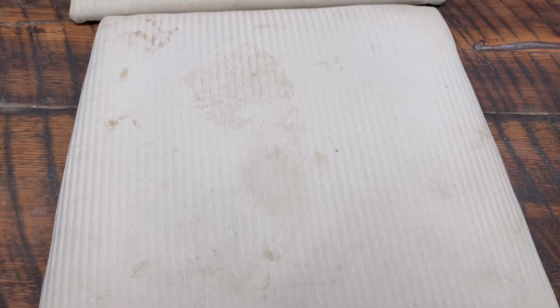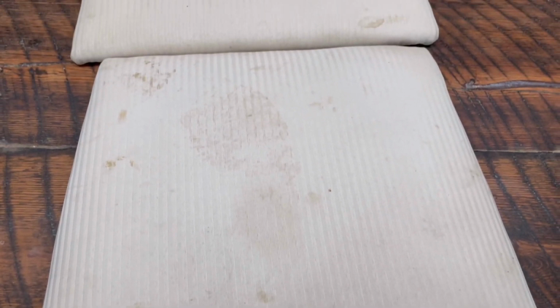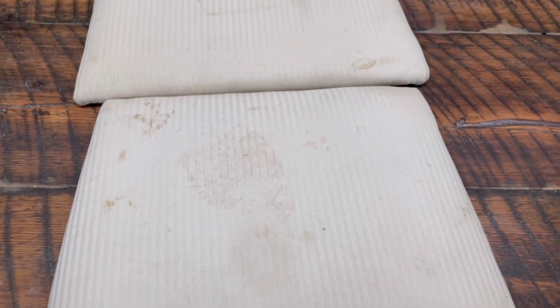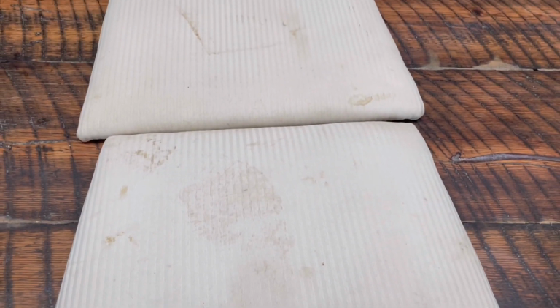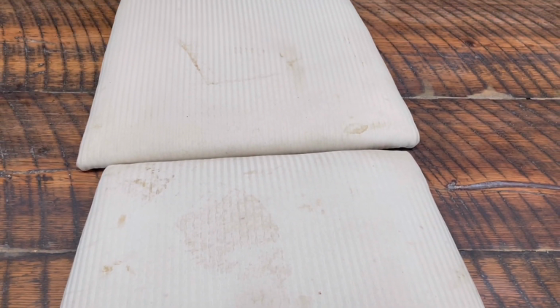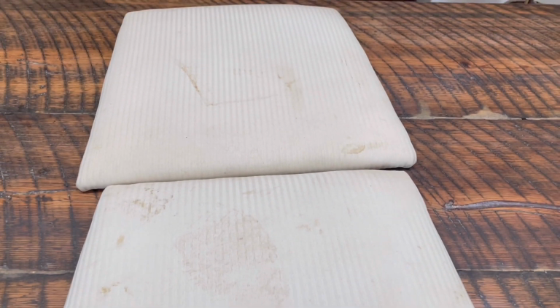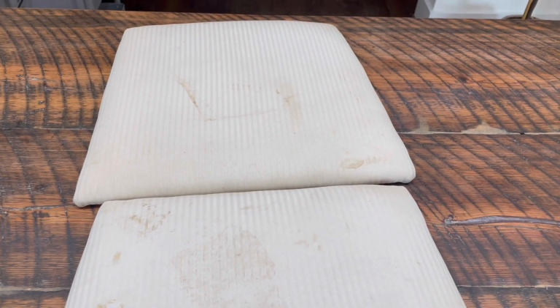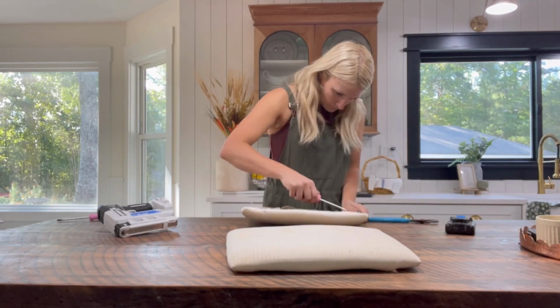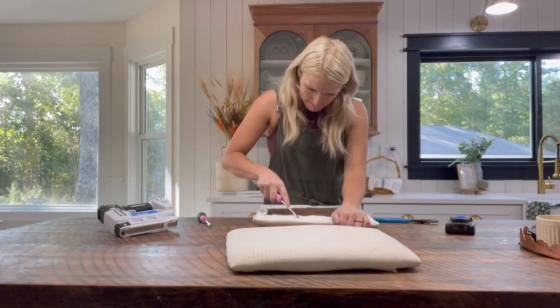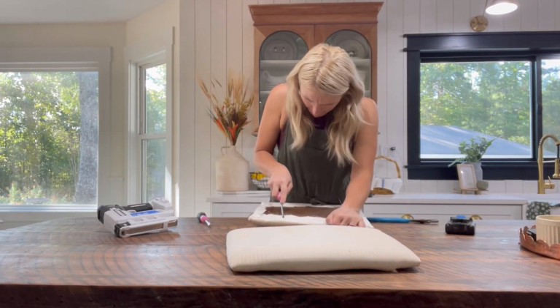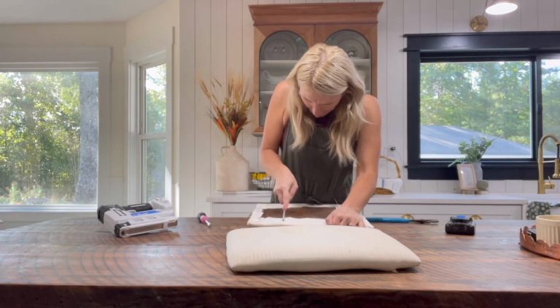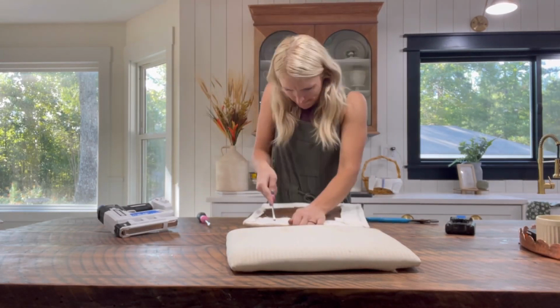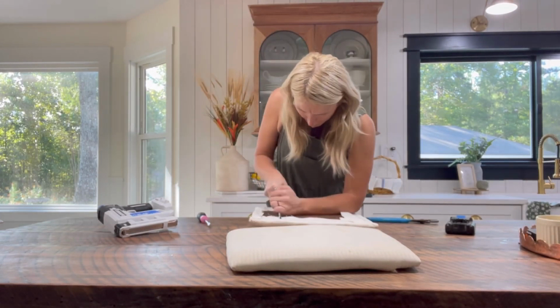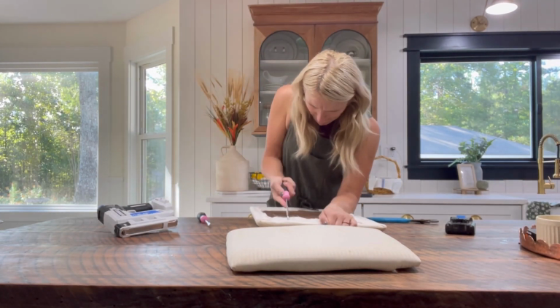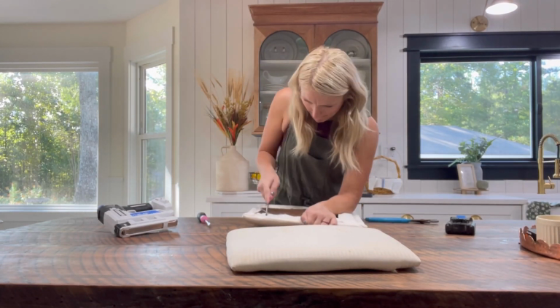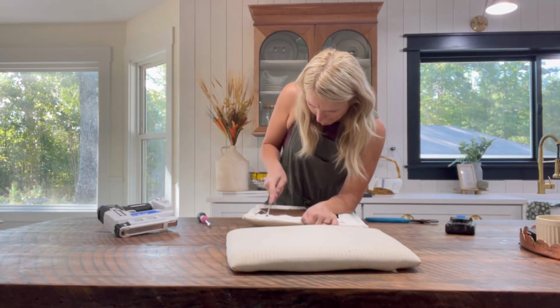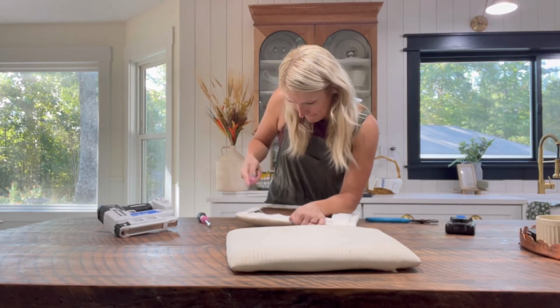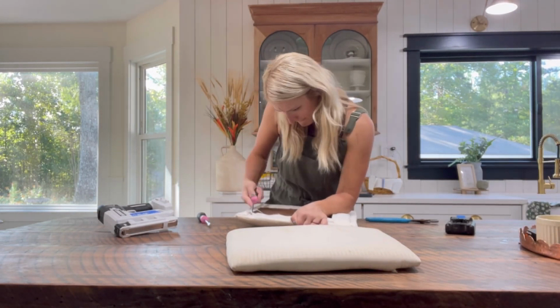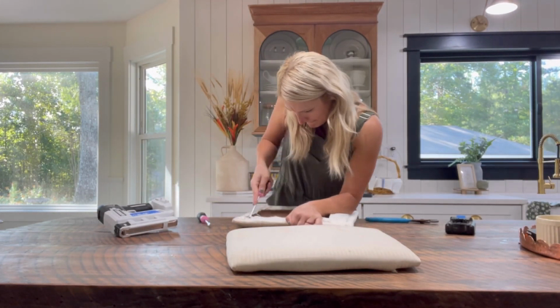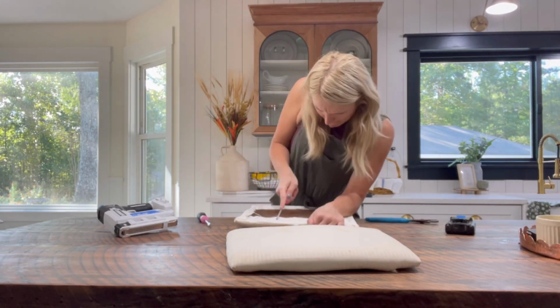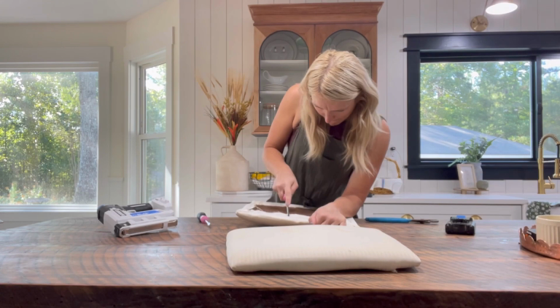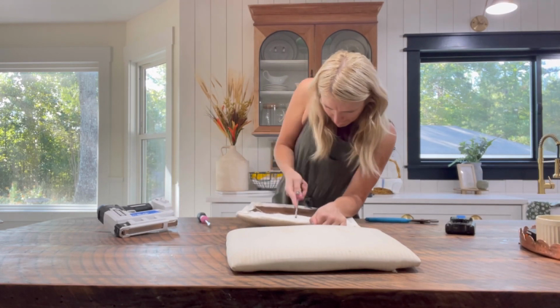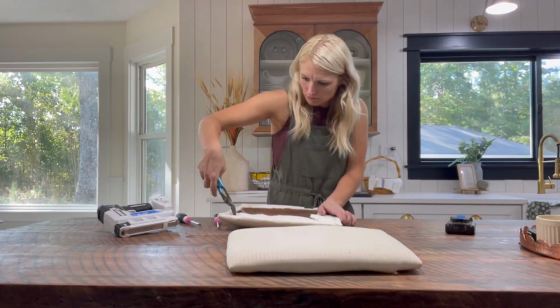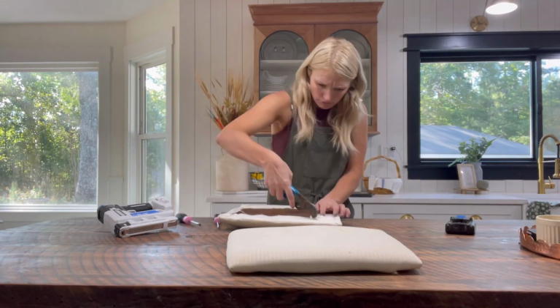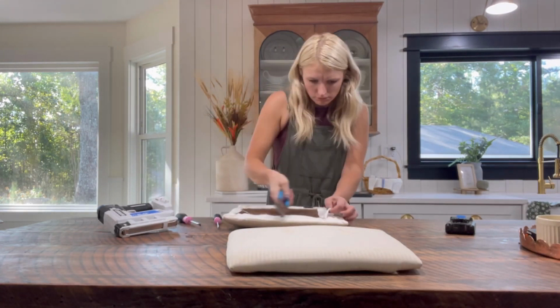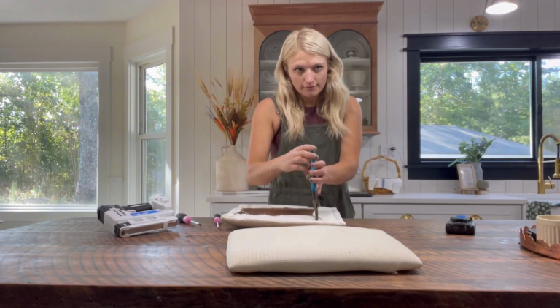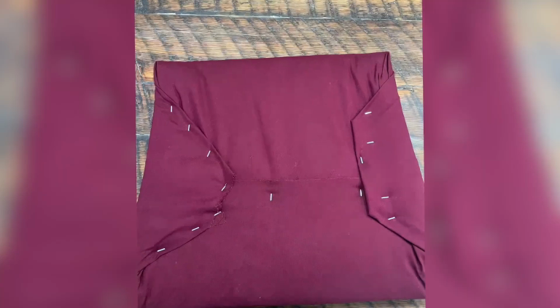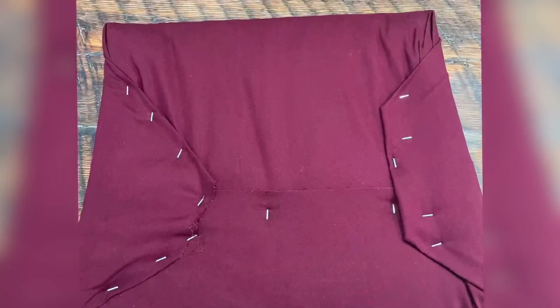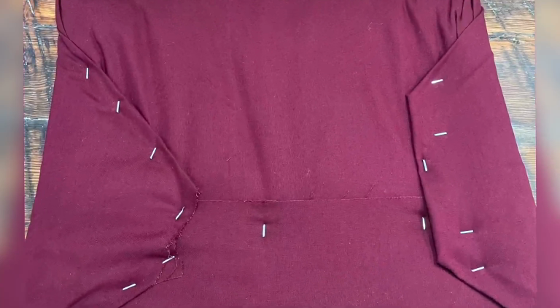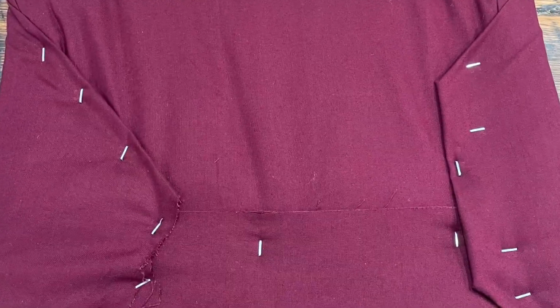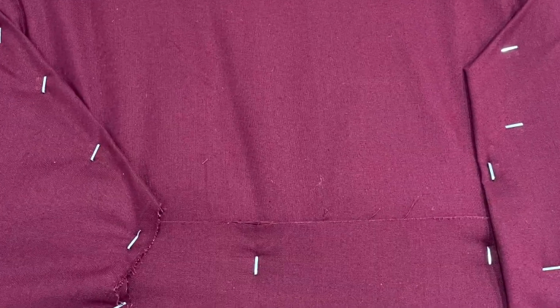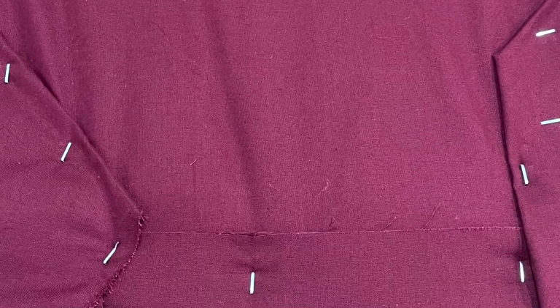Now it's time to replace these cushion covers. I simply removed the old fabric and all of the staples — that took a long time. Once I got the old fabric off, I replaced the cushion and added this really pretty plum fabric.